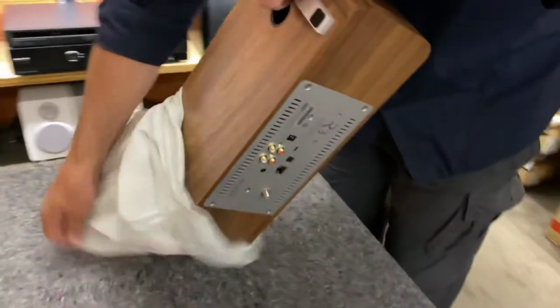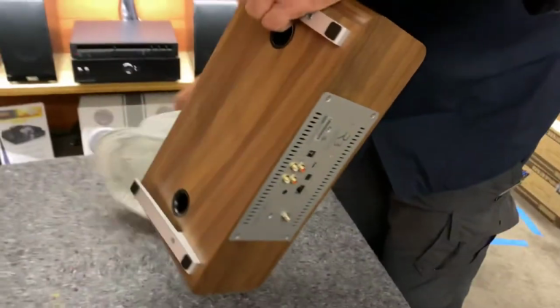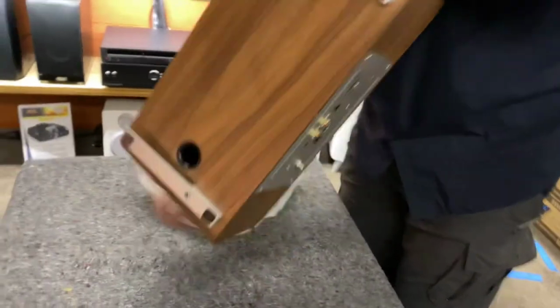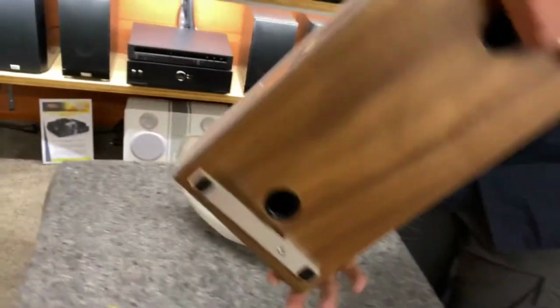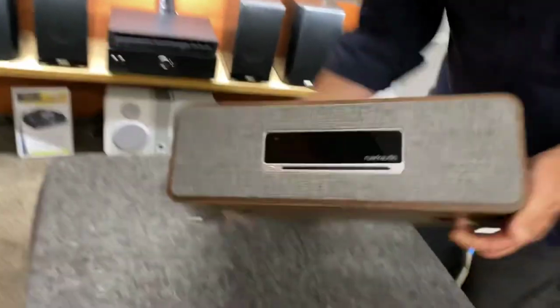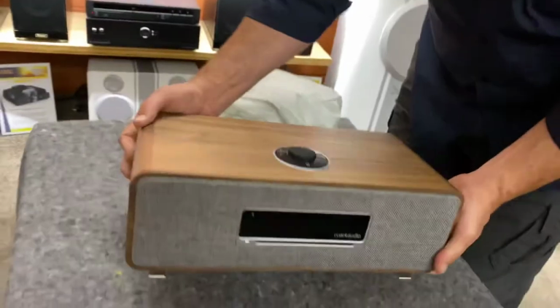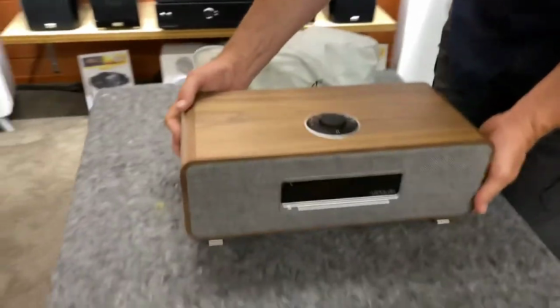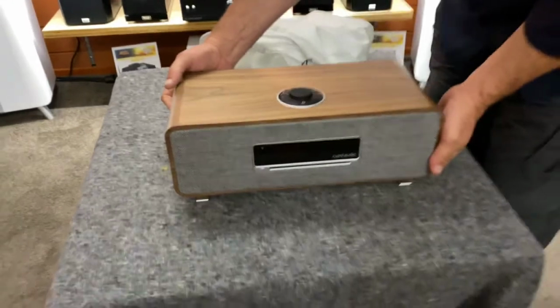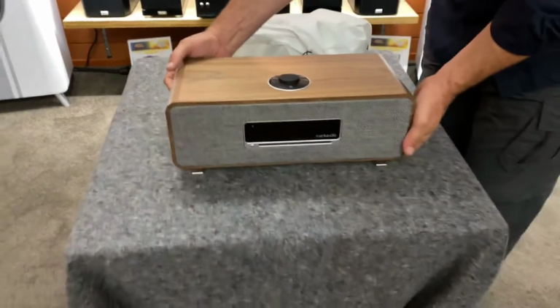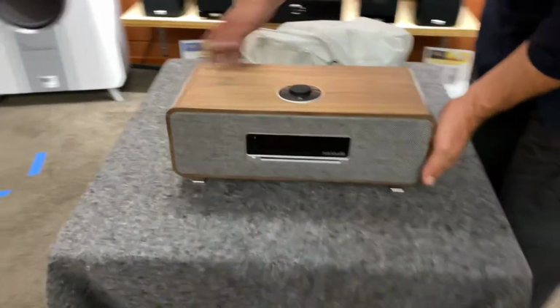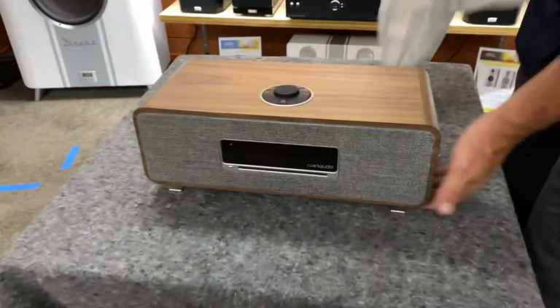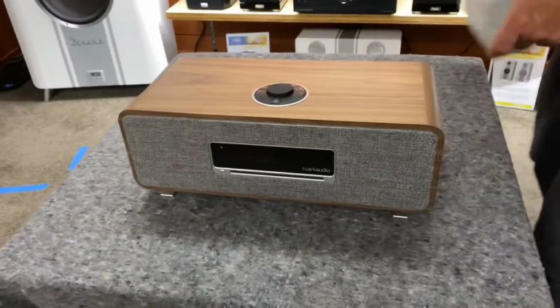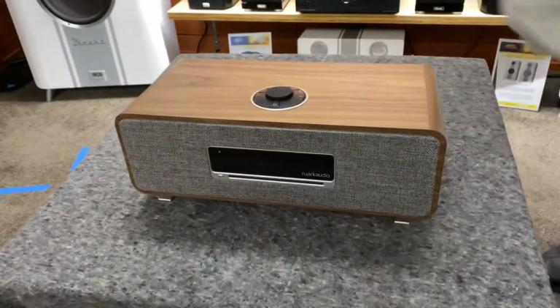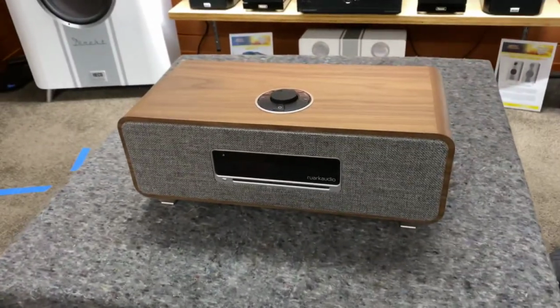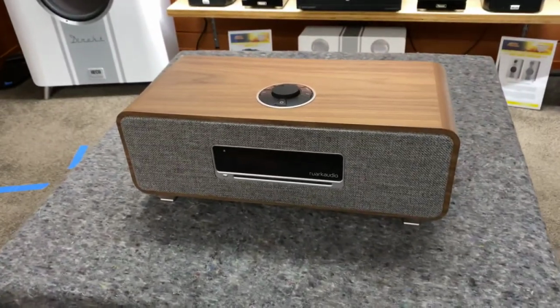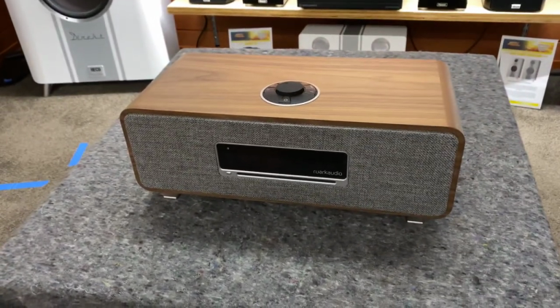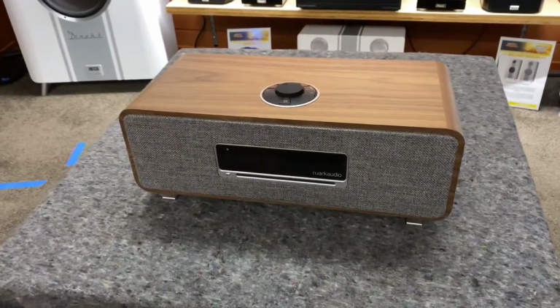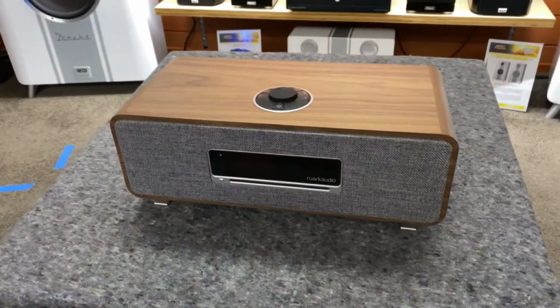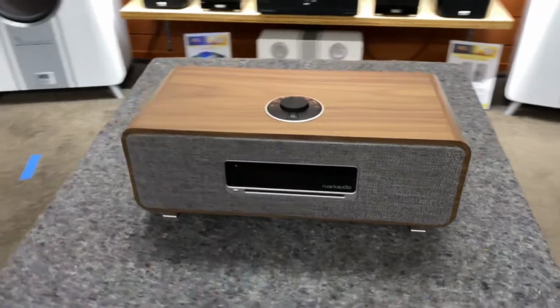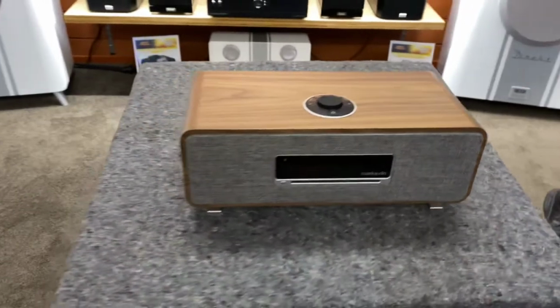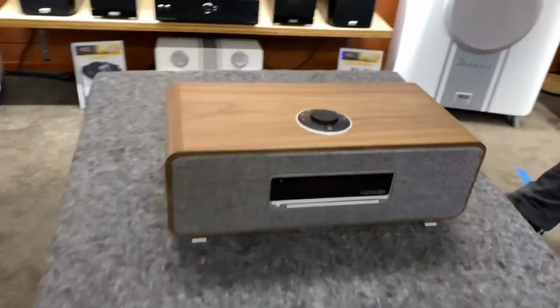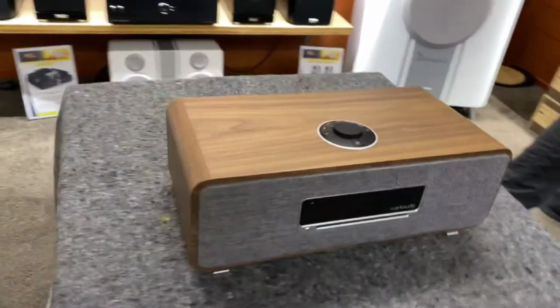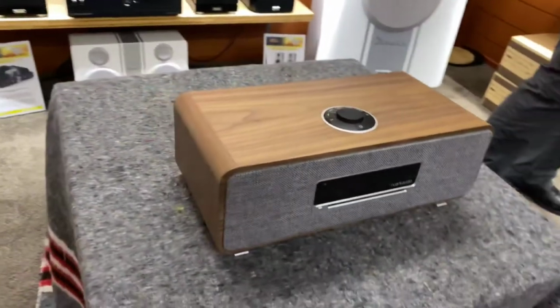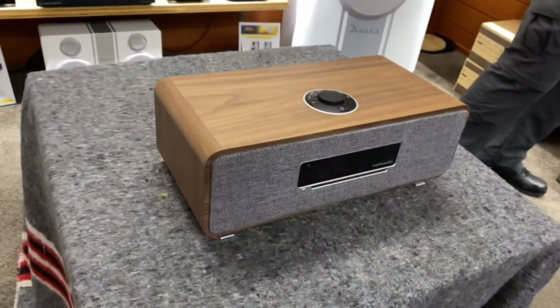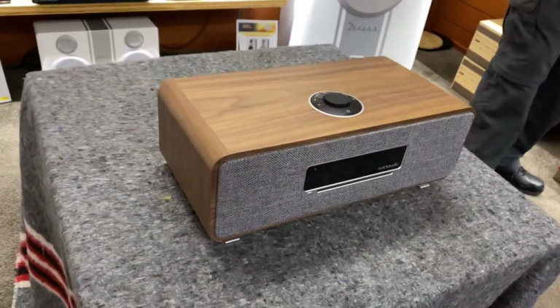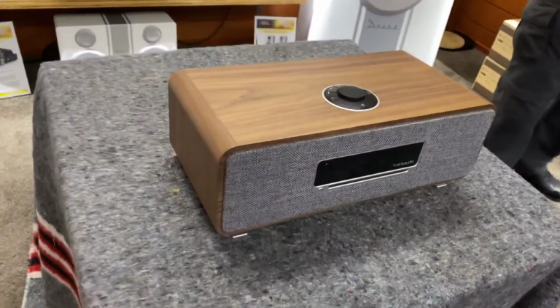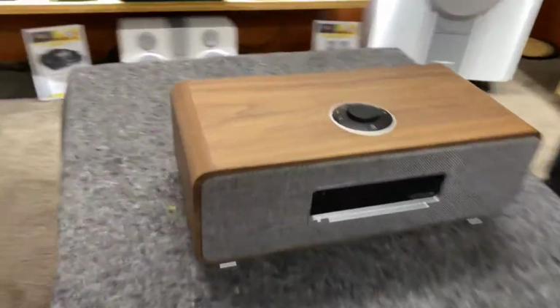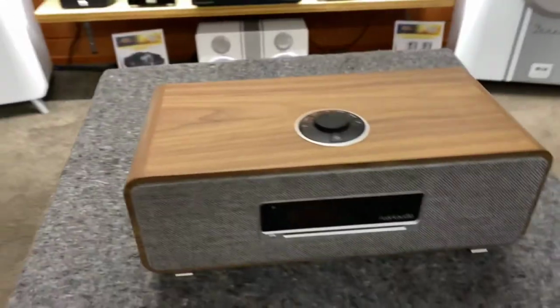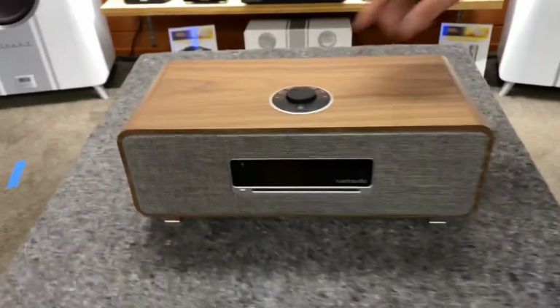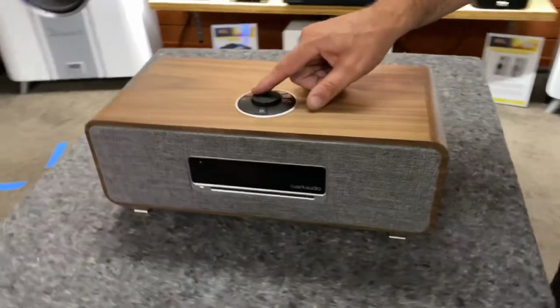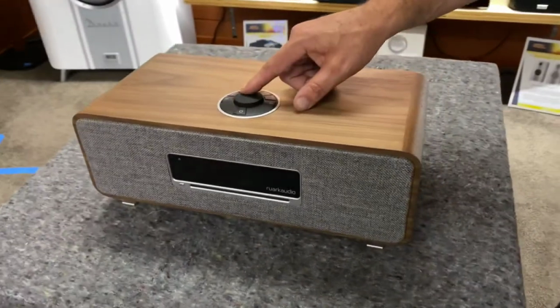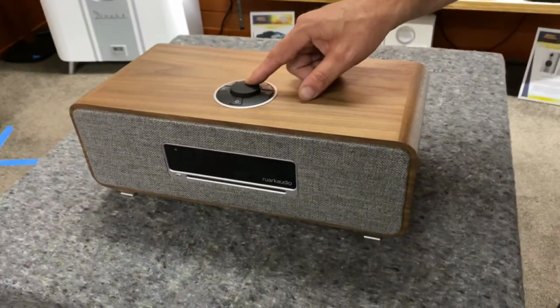That does look nice — look at the little angle on it. If you haven't heard of Ruark Audio, maybe just search it up, and if you'd like to come and have a look at this new product, come down and see the guys at Abtic Audio Lounge.